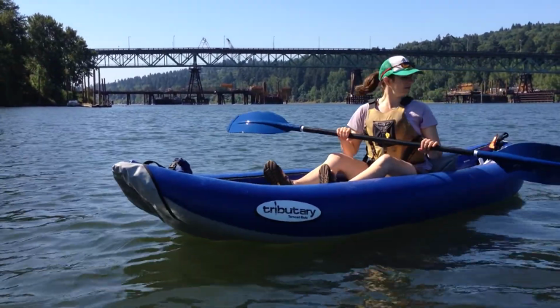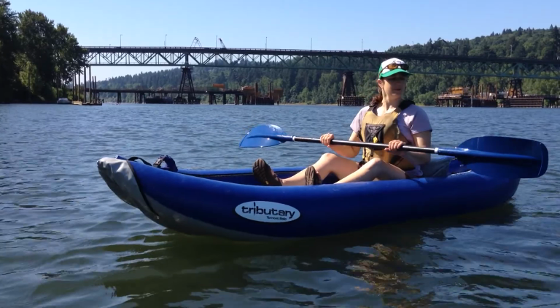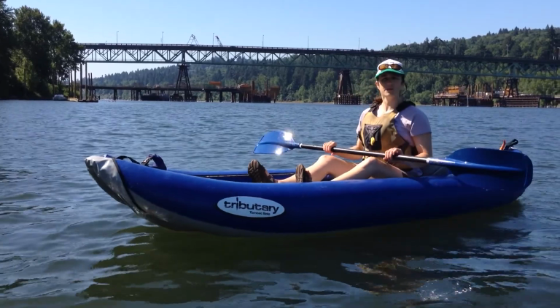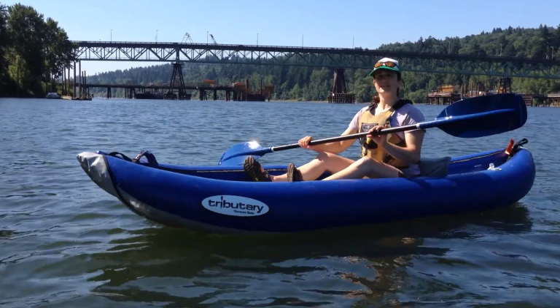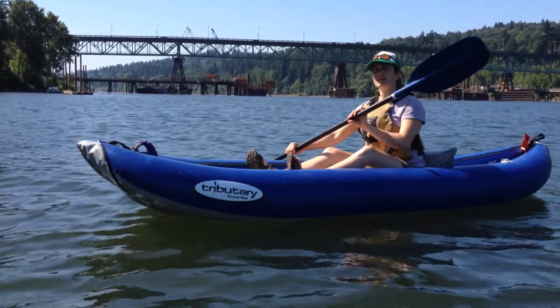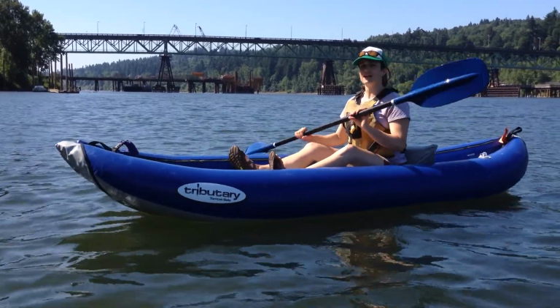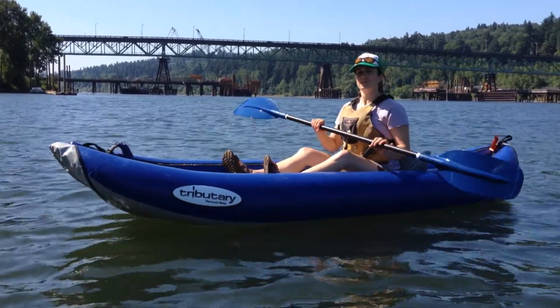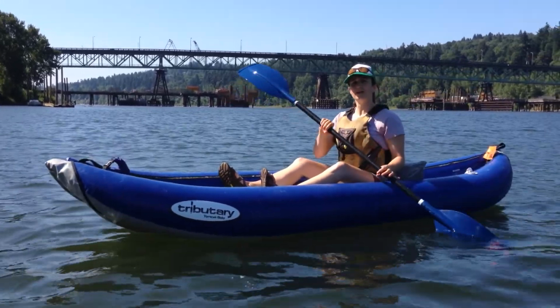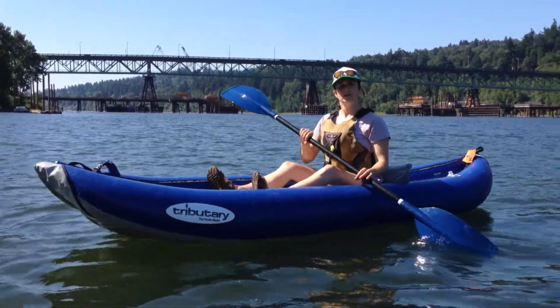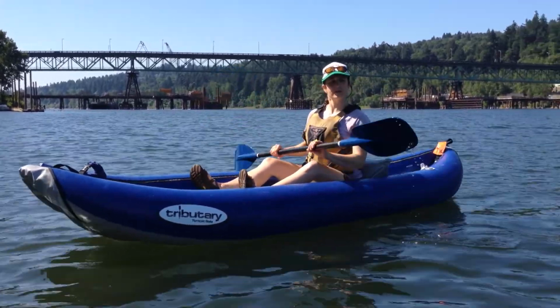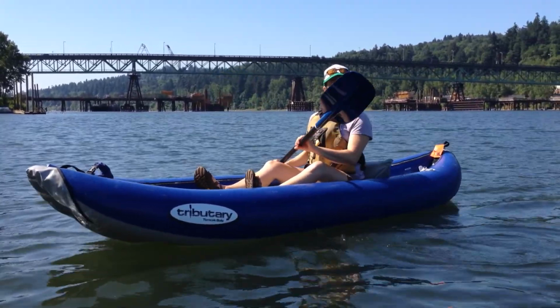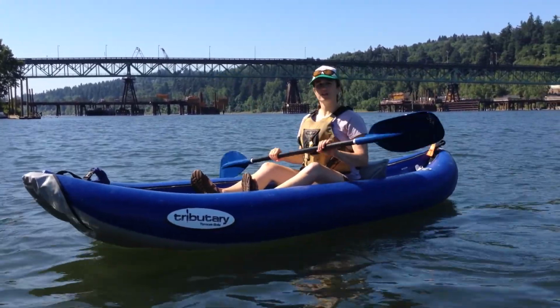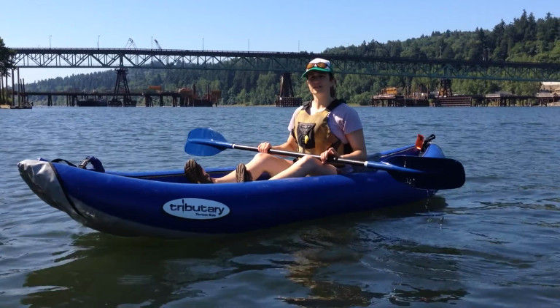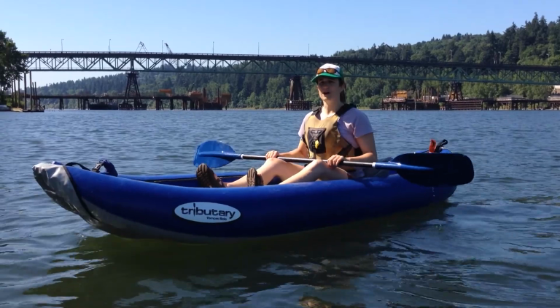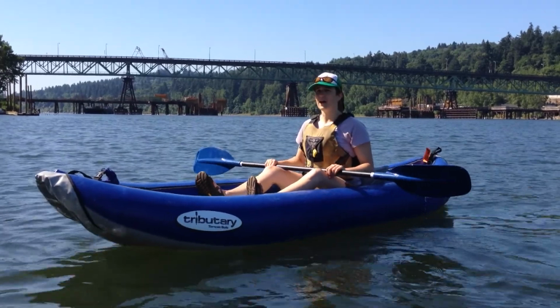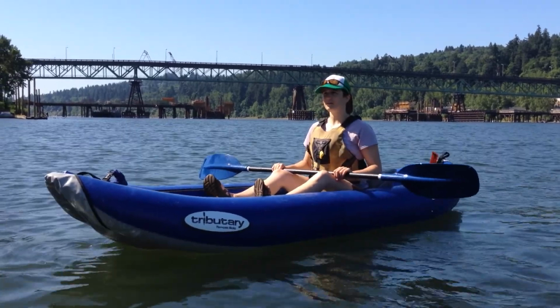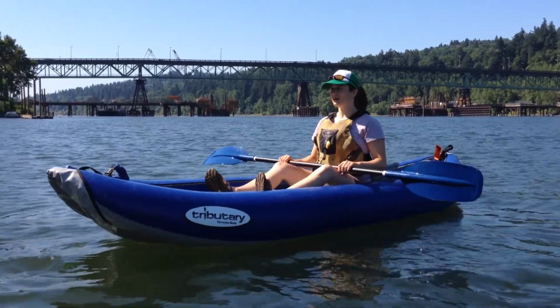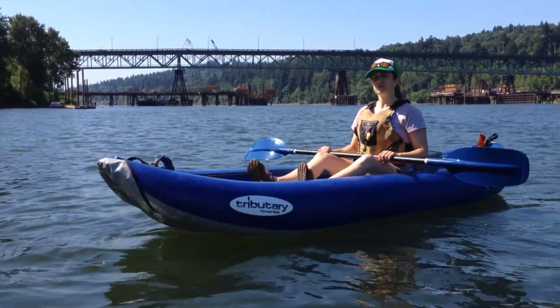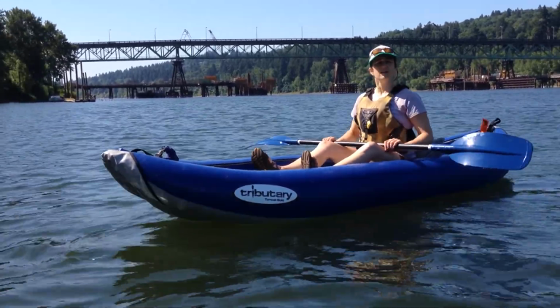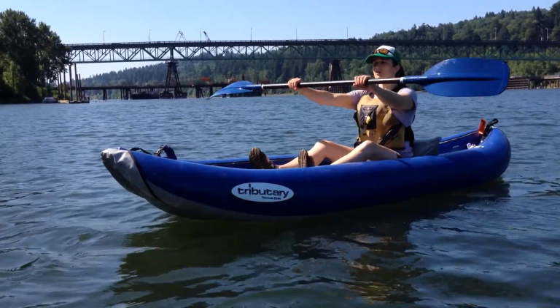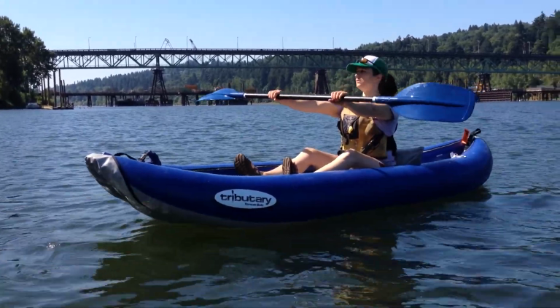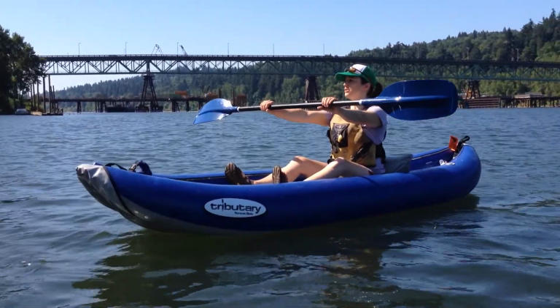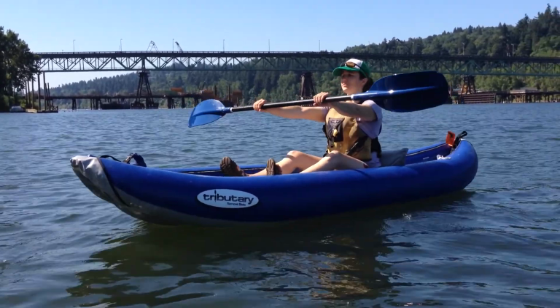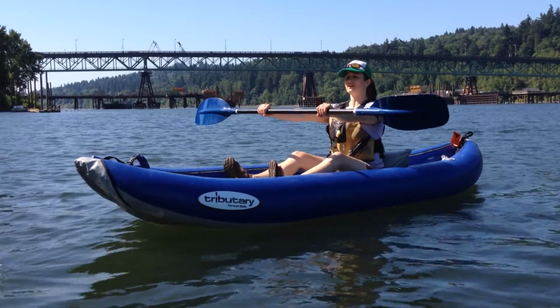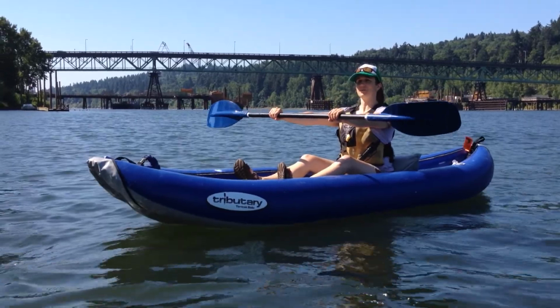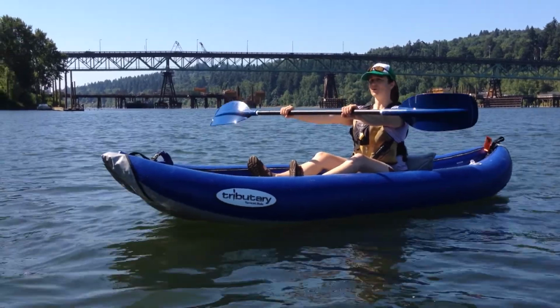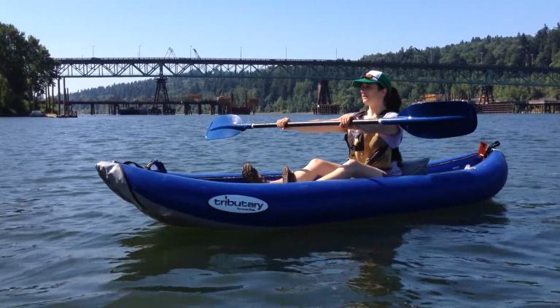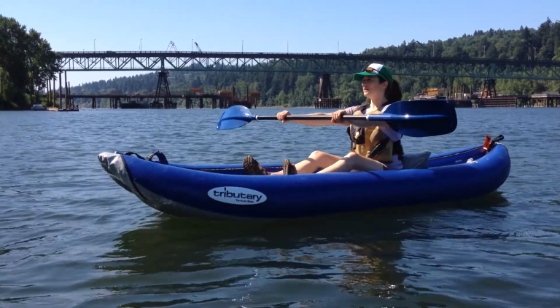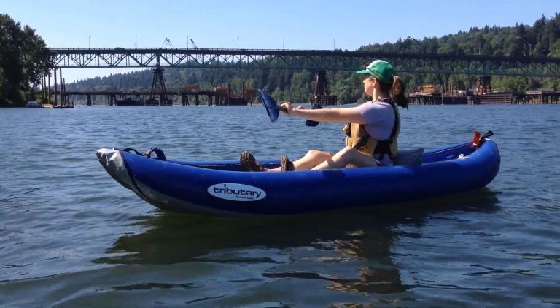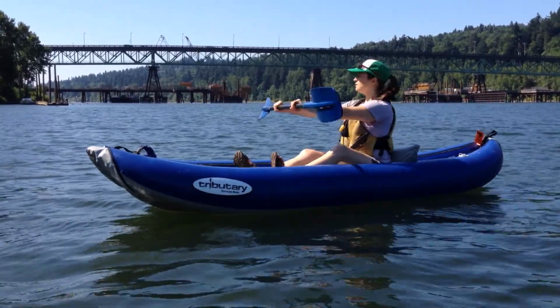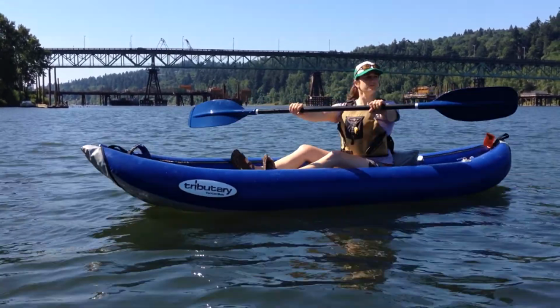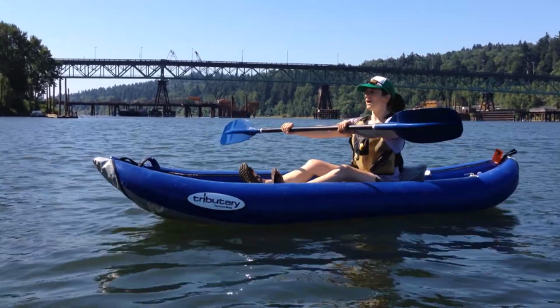In order to practice that and to exaggerate the movement so that you can get a good sense of how to fine tune it, you can start by pushing your arms out and extending them the whole way and just turn from side to side.